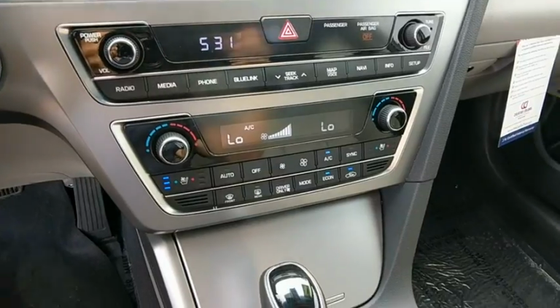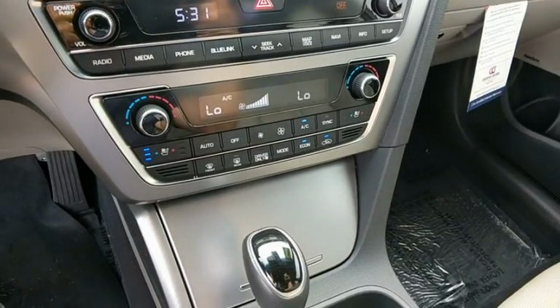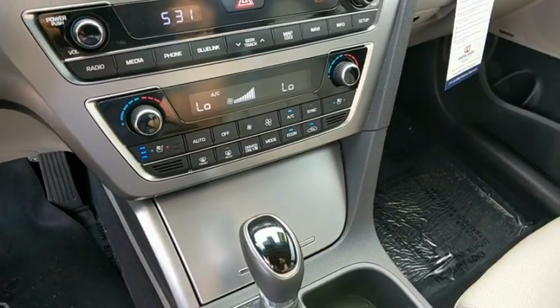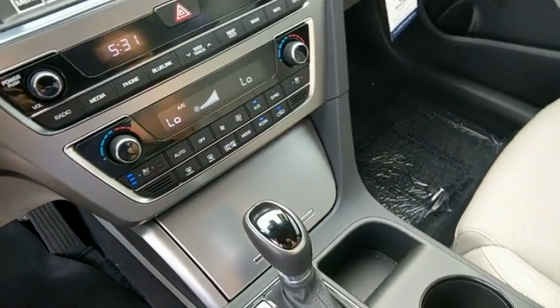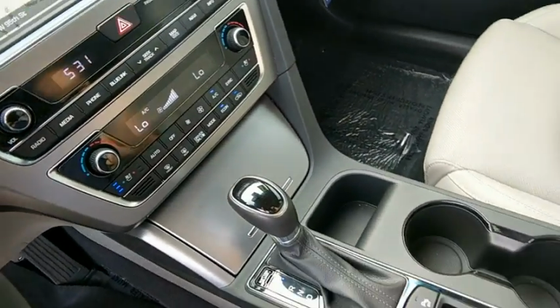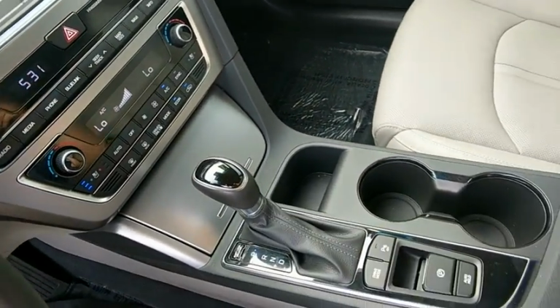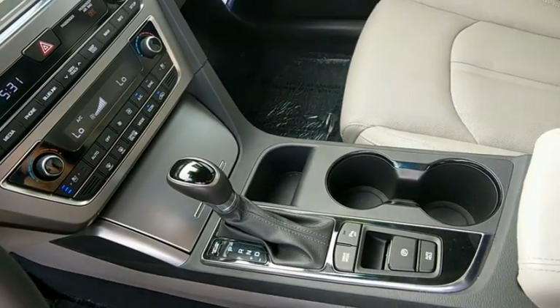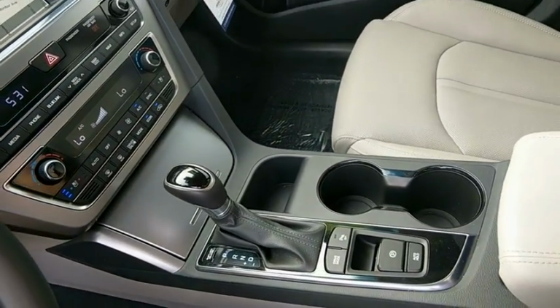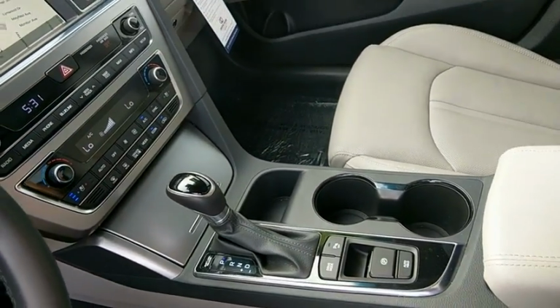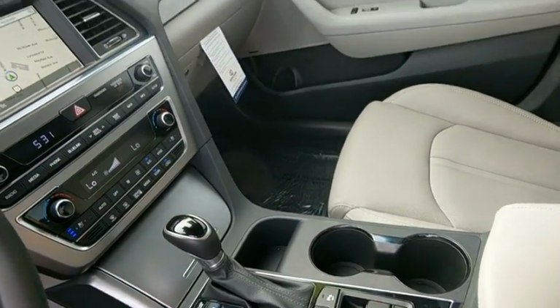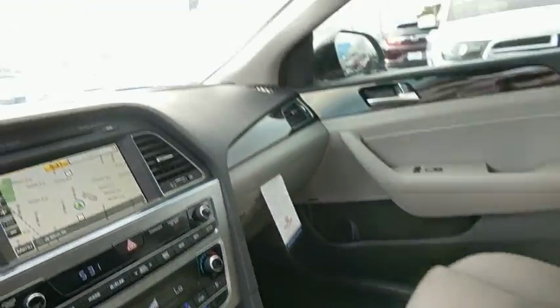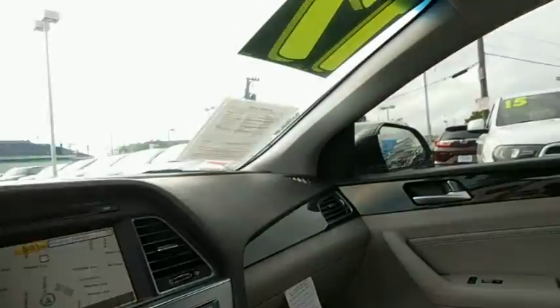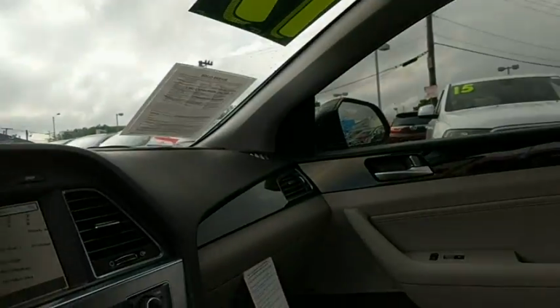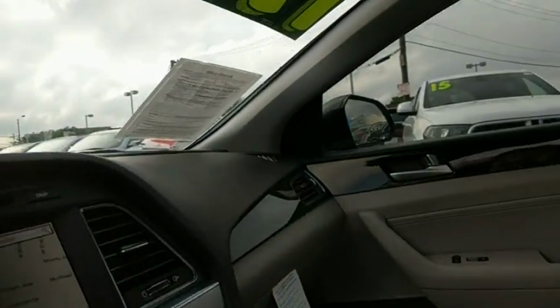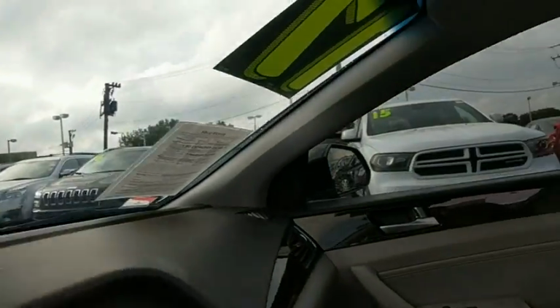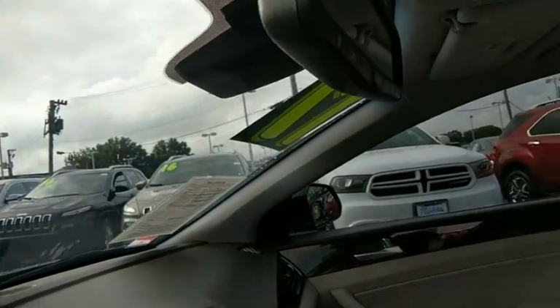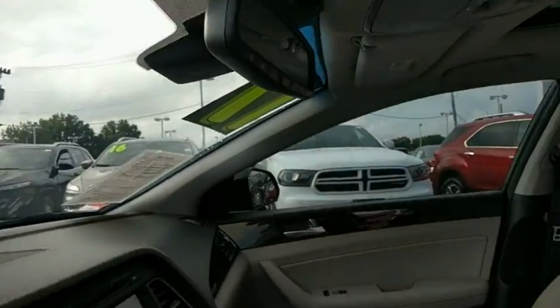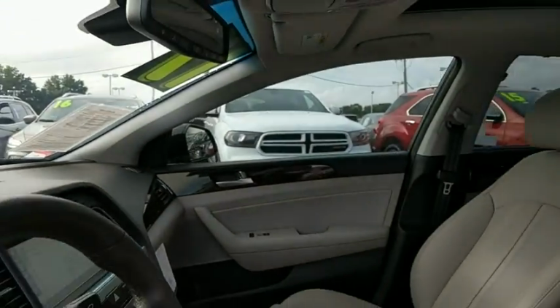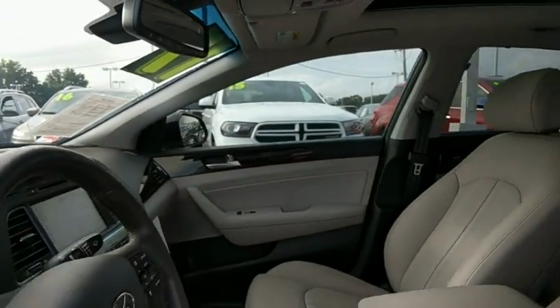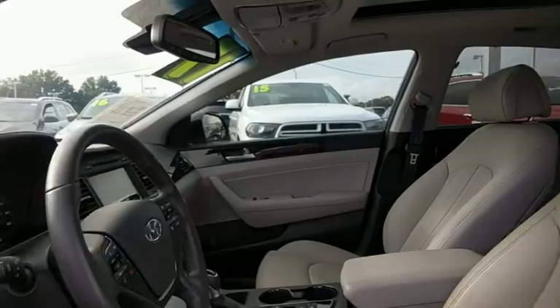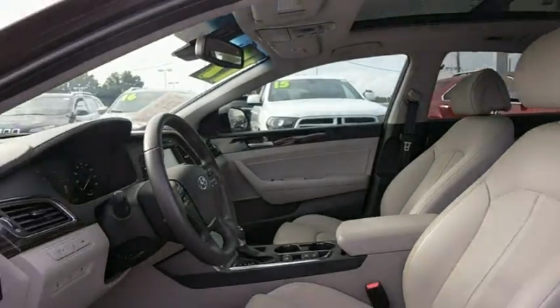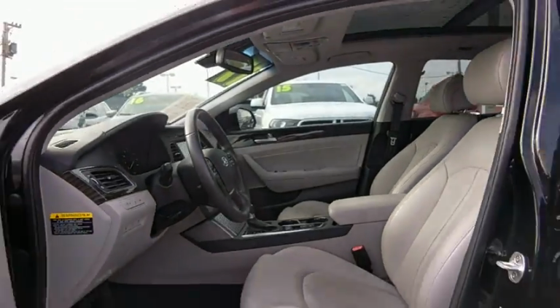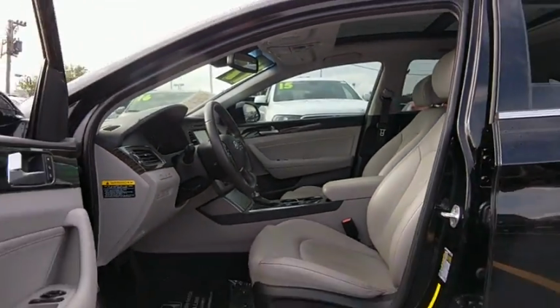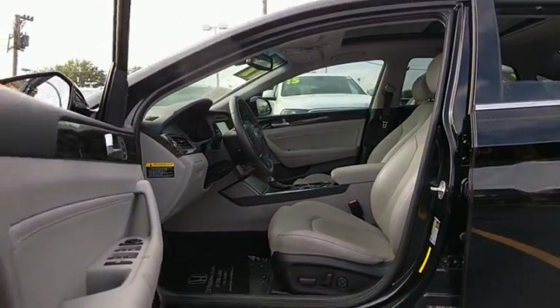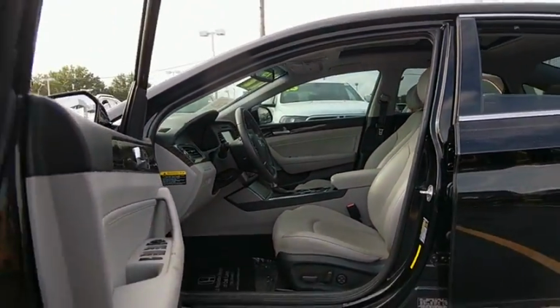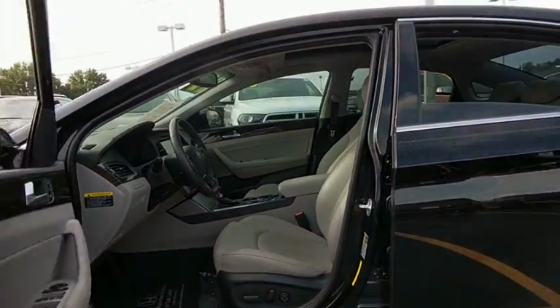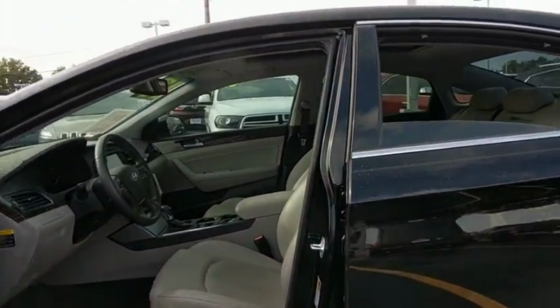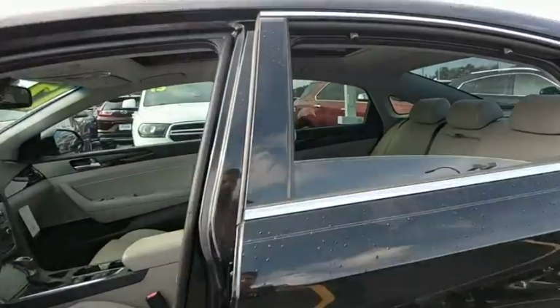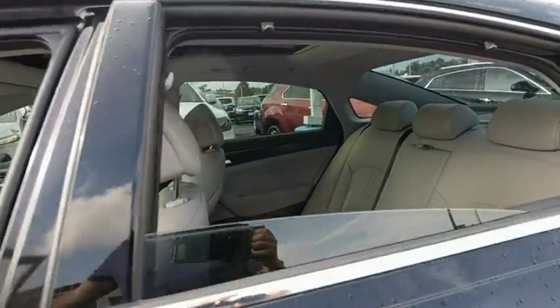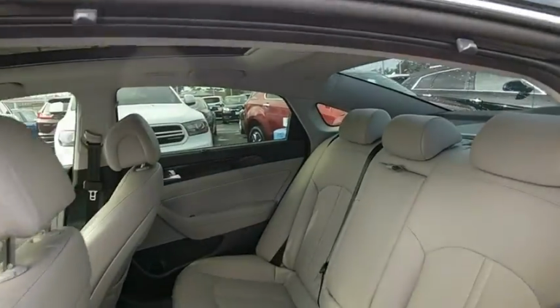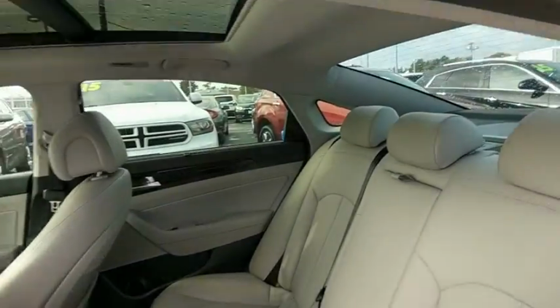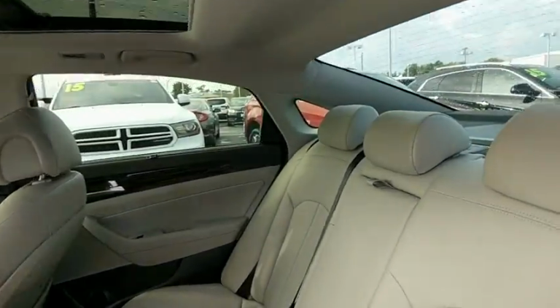Center armrest, electronic stability control, power windows, compass, CD player, rear window defroster, security system, heated front seat, trip computer, leather seat, remote keyless entry.